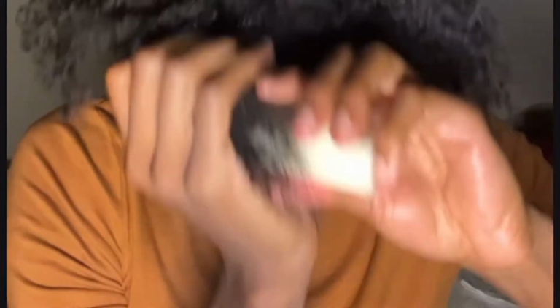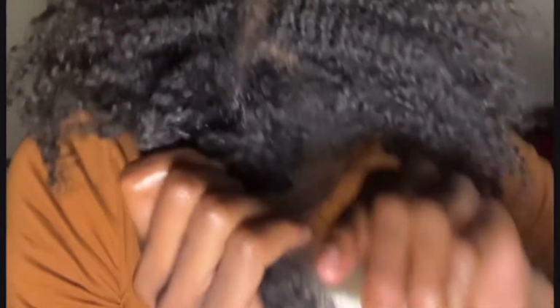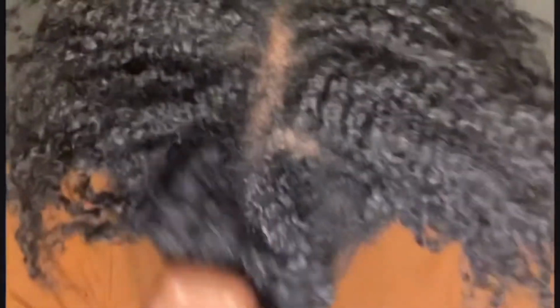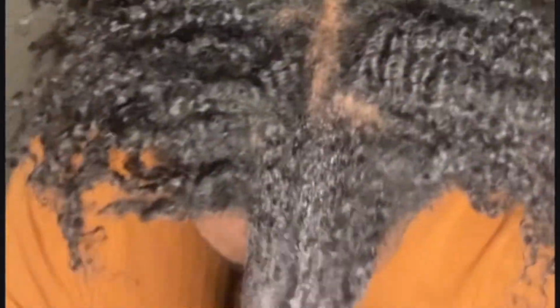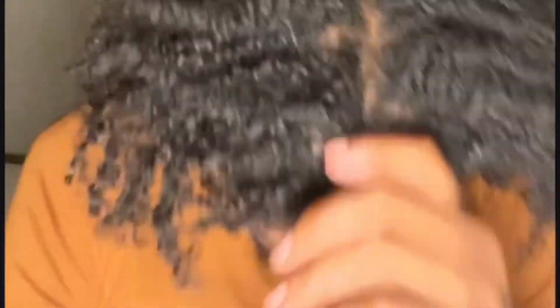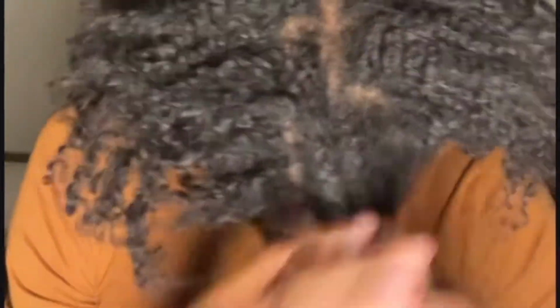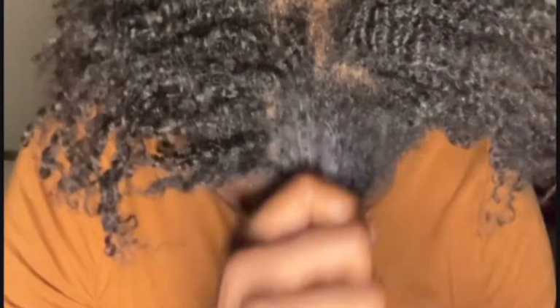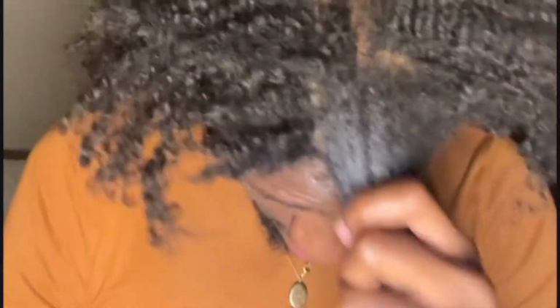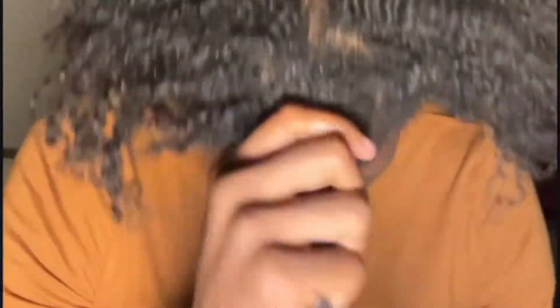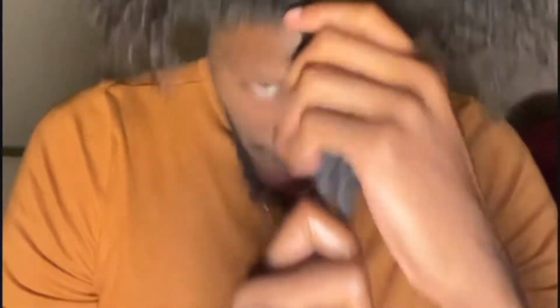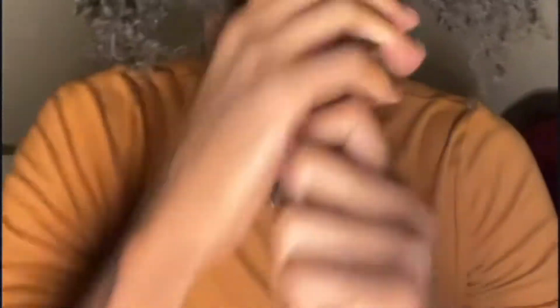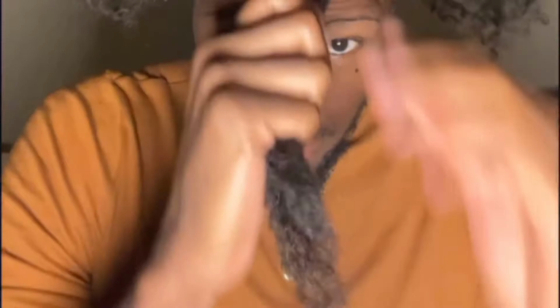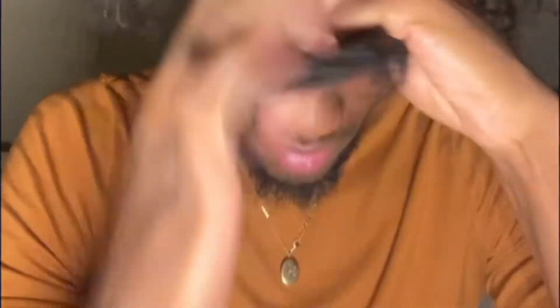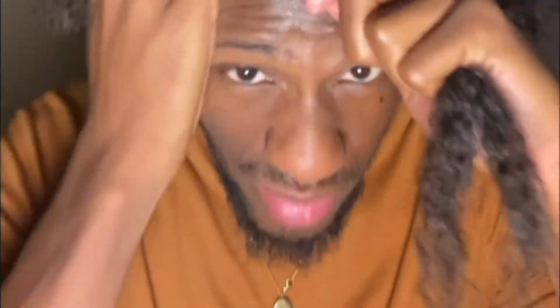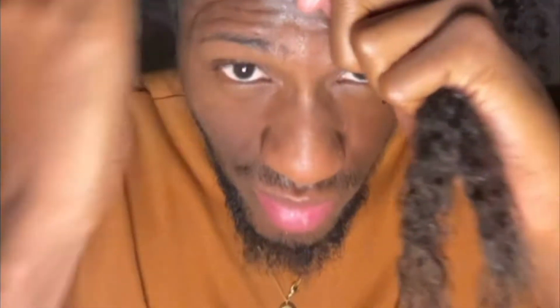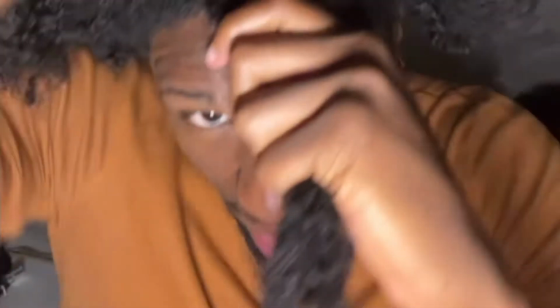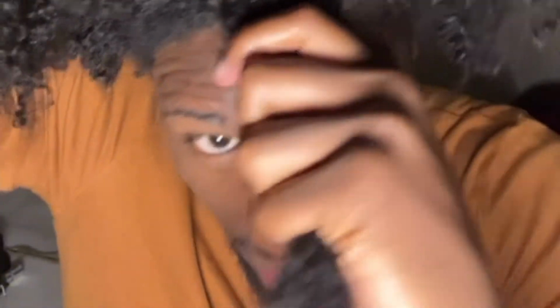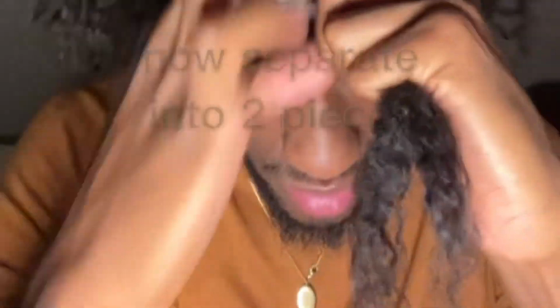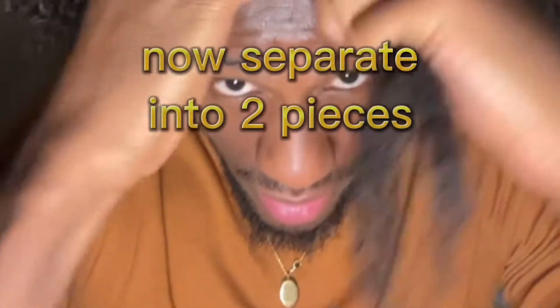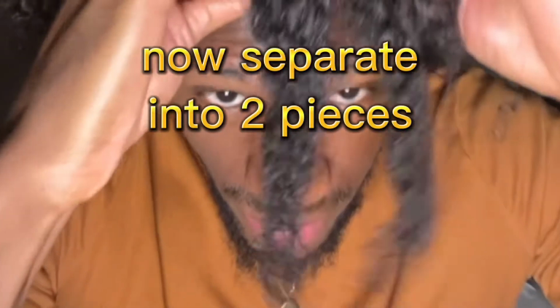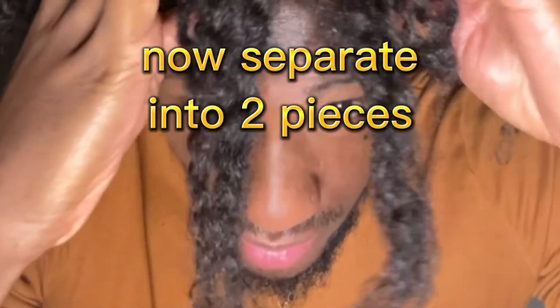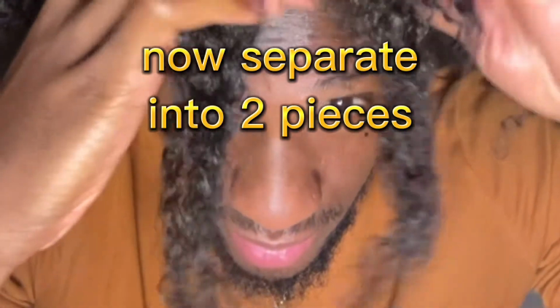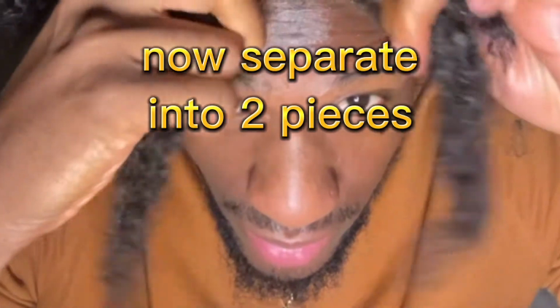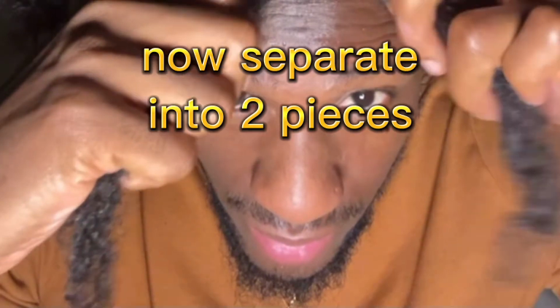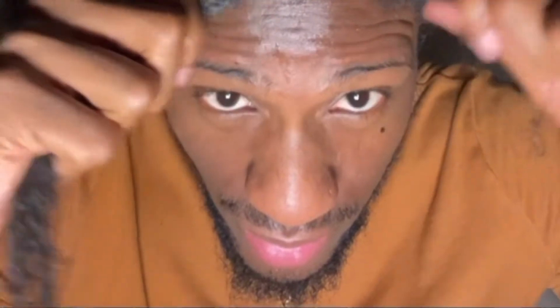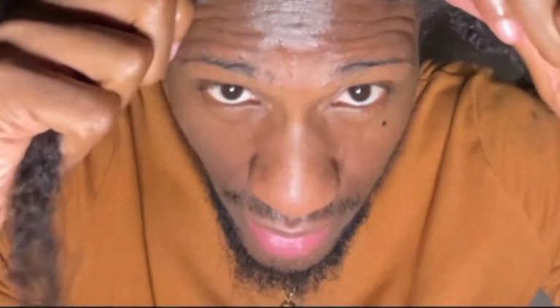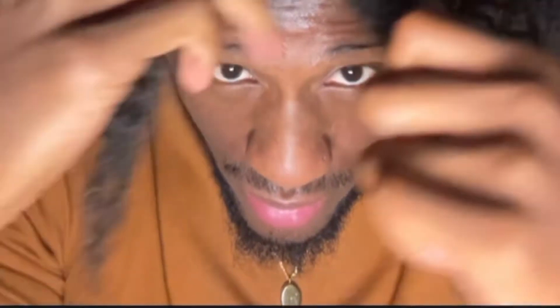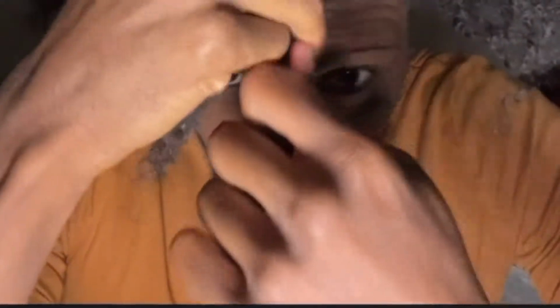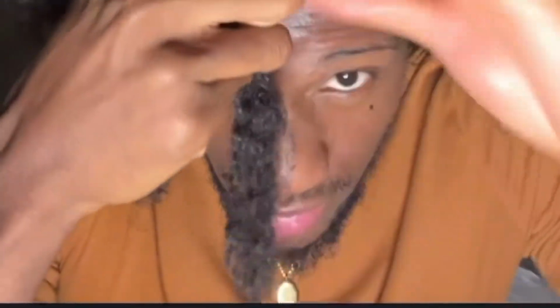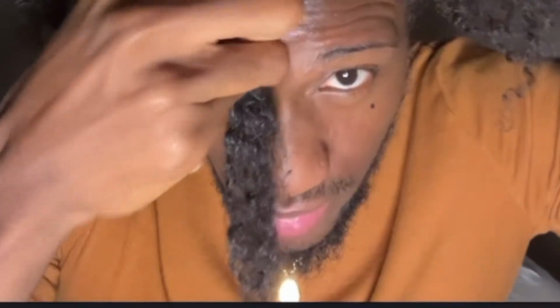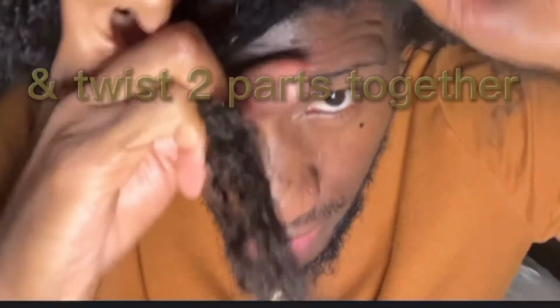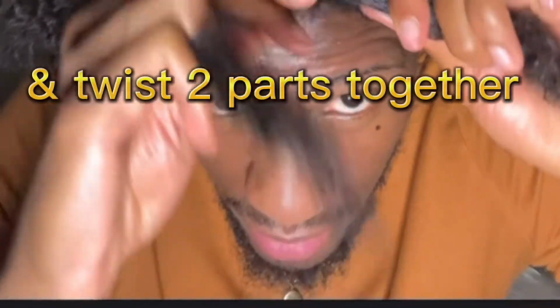I learned that good hair was just actually trained hair, so on my channel I'm gonna be giving y'all a little bit of that, a little travel content. Go ahead and separate them two strands.